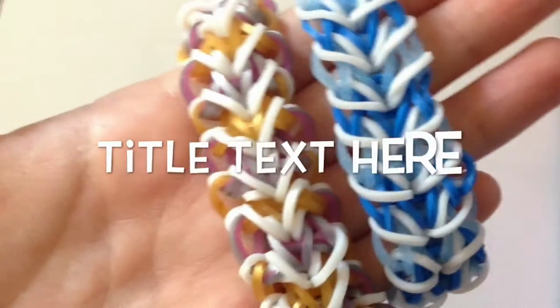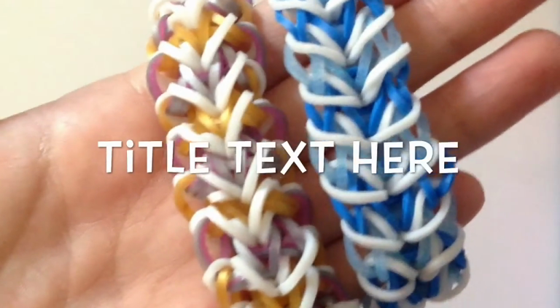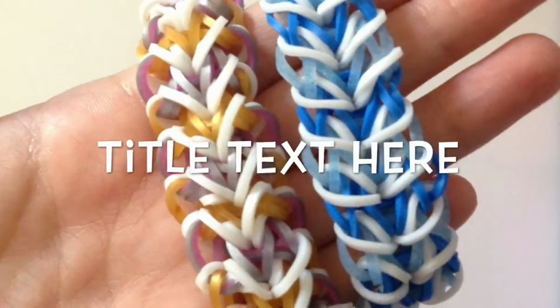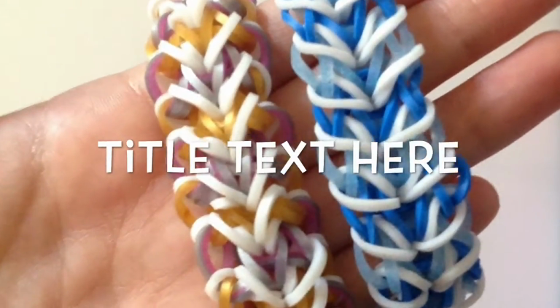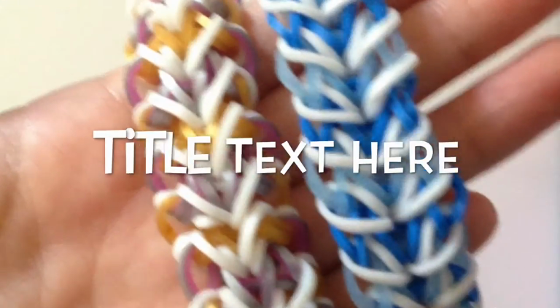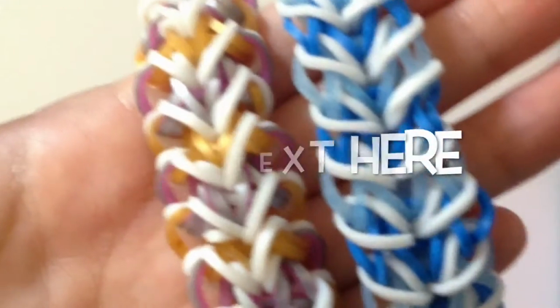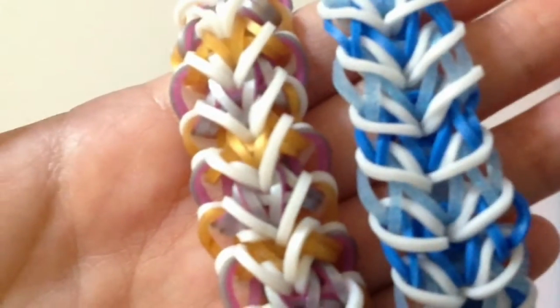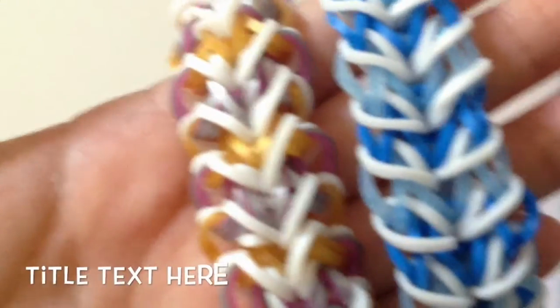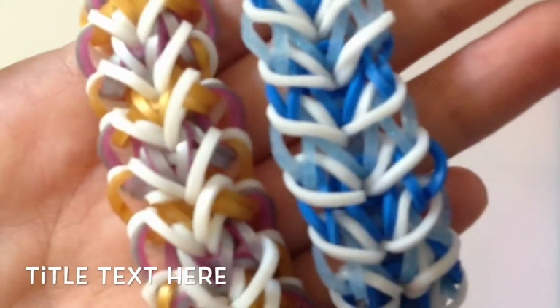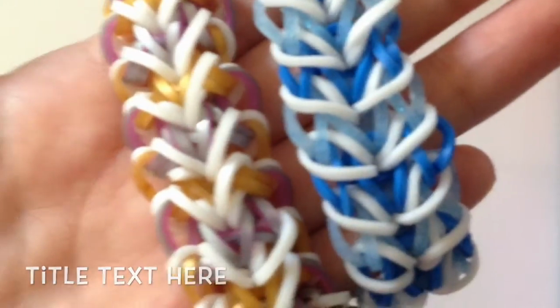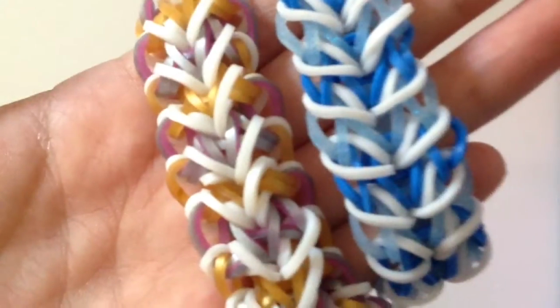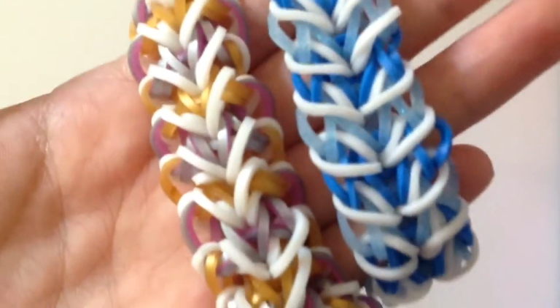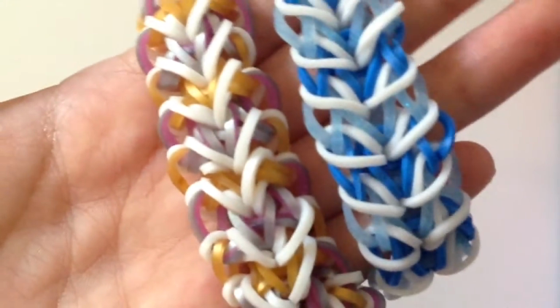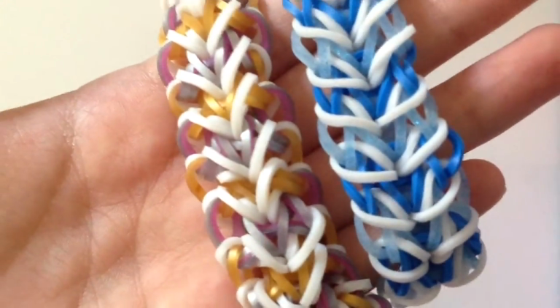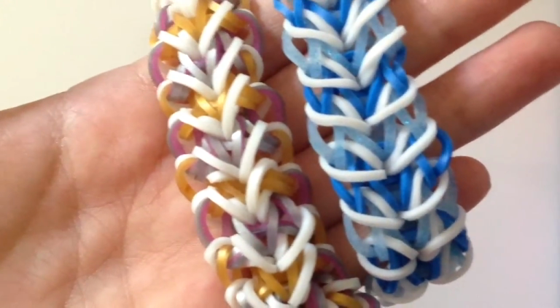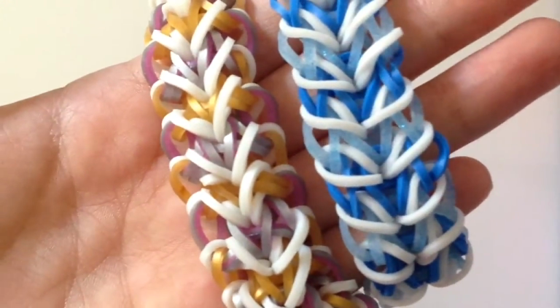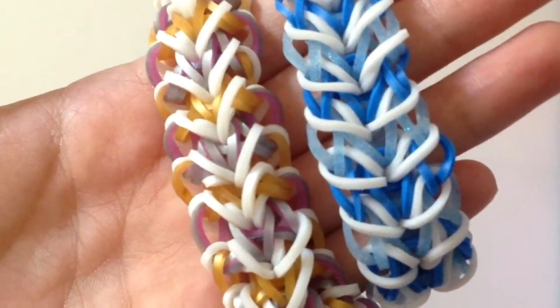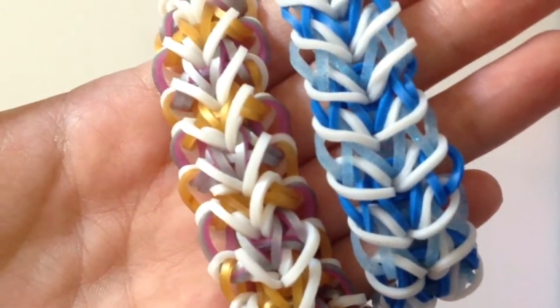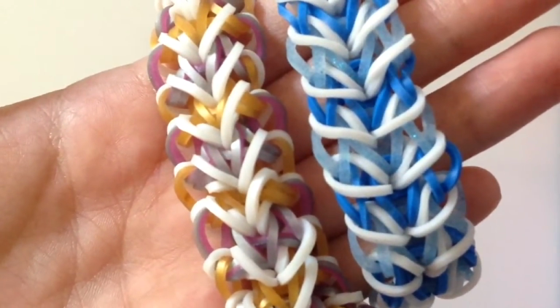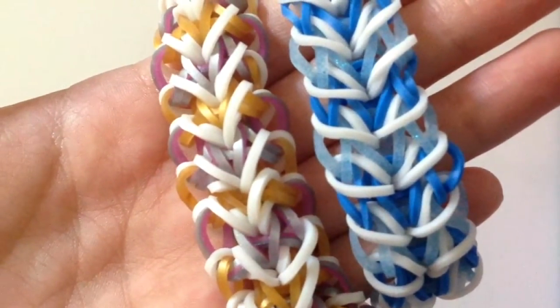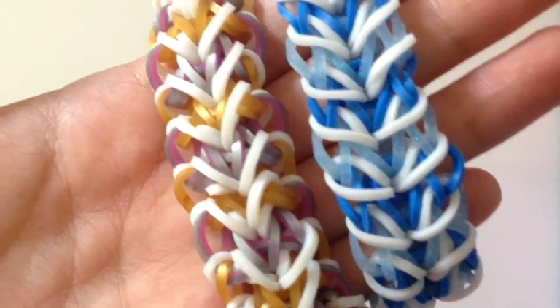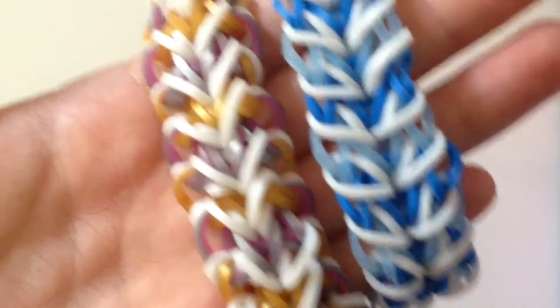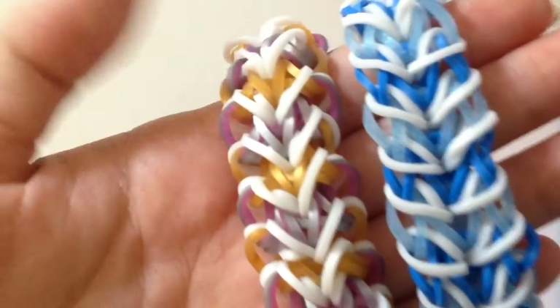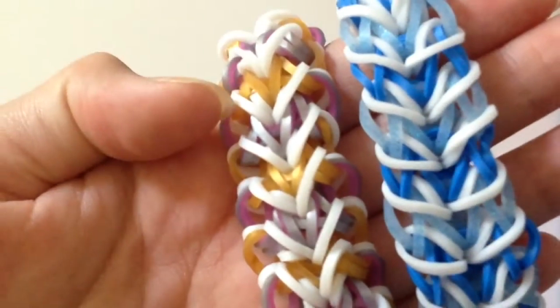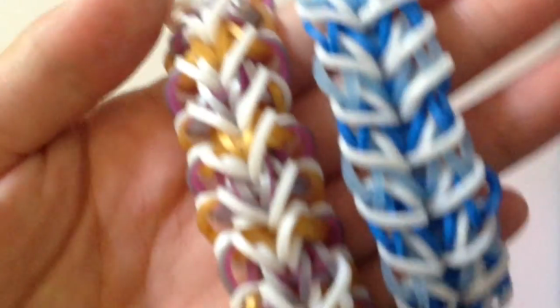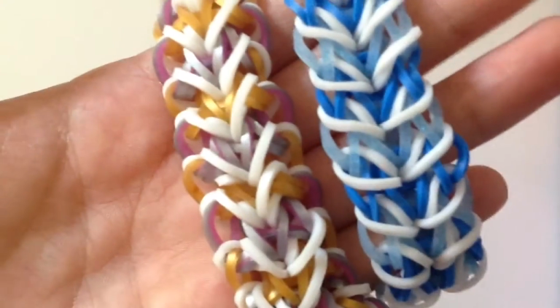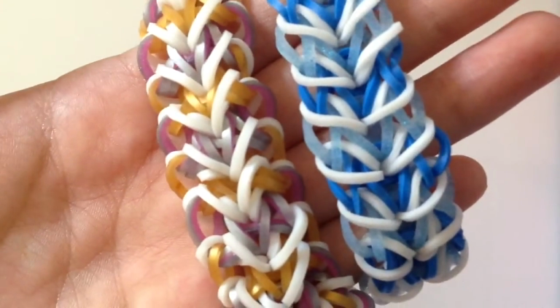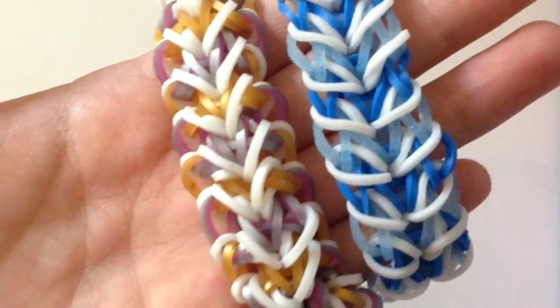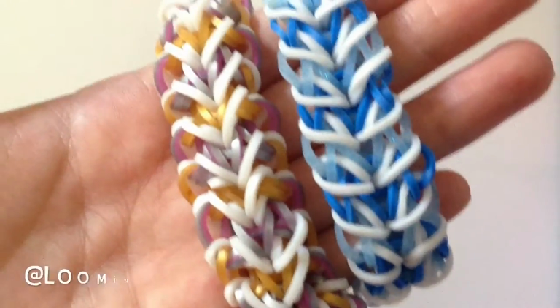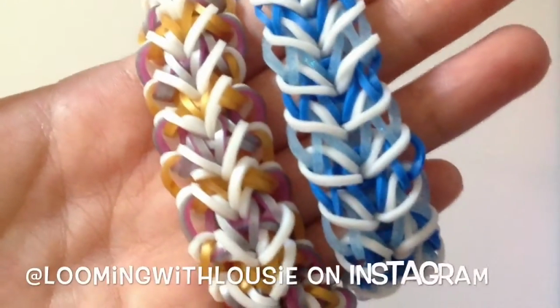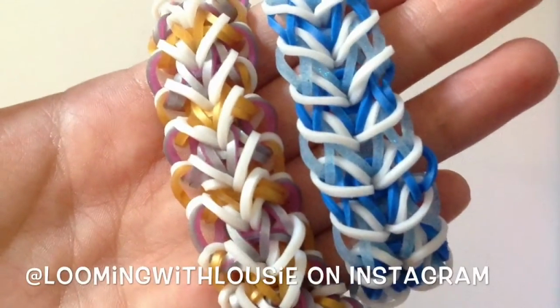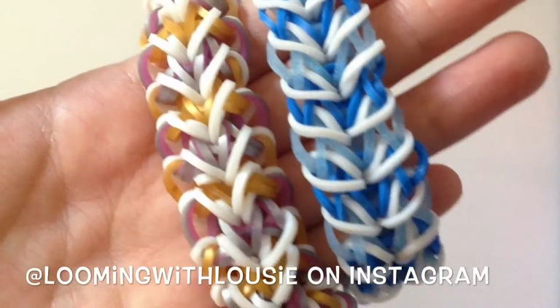Hi everyone, it's a TA. I'm going to show you guys how to make this Puffy Hearts and Kisses bracelet. This is not actually my own original design — it was designed by an account on Instagram. Her username is loomingwithluise.